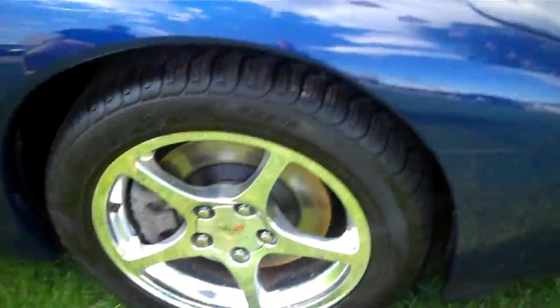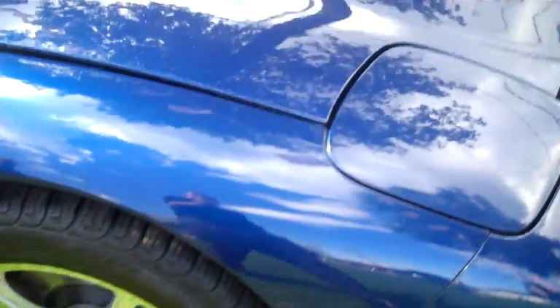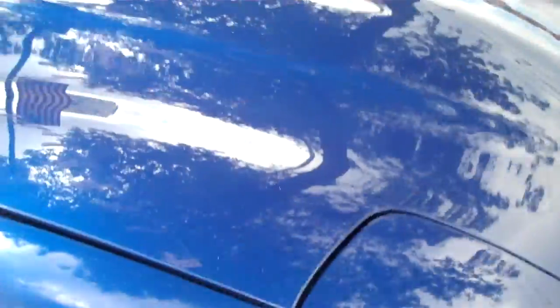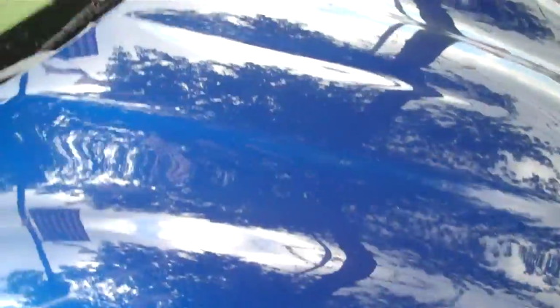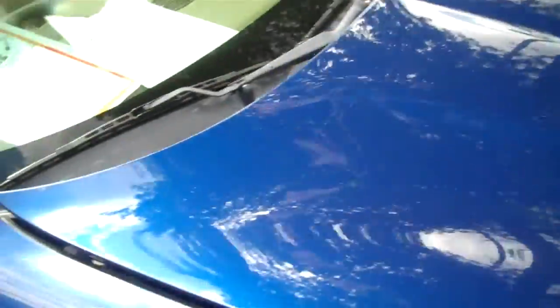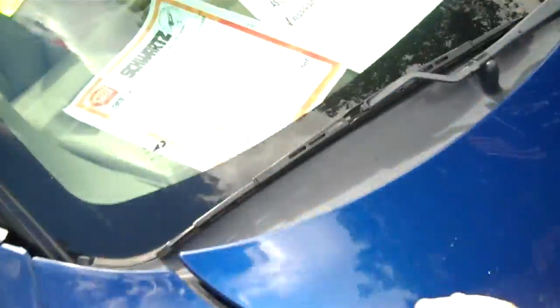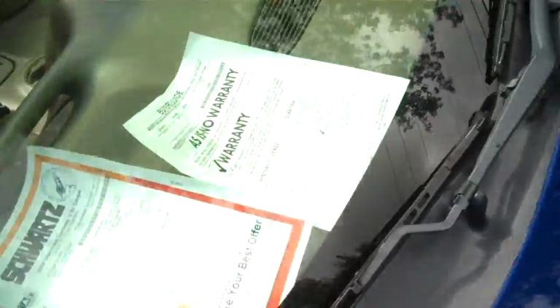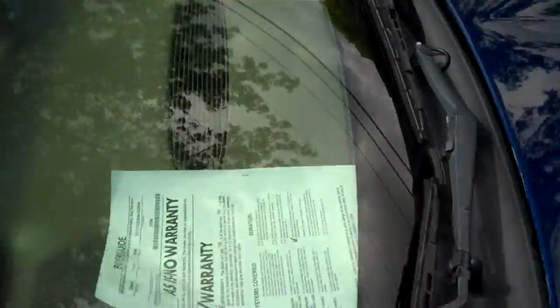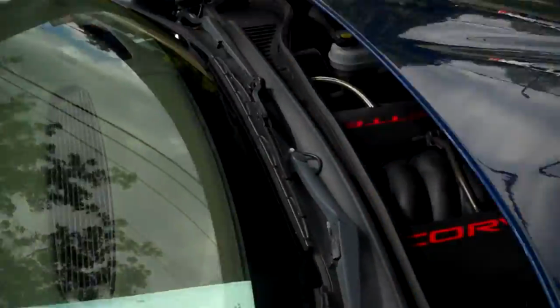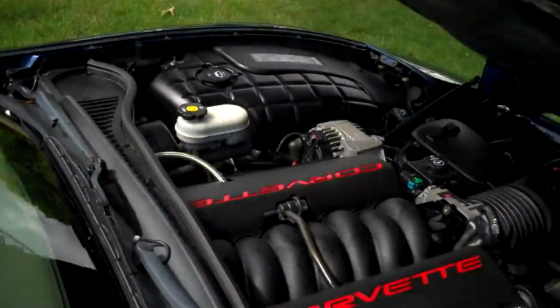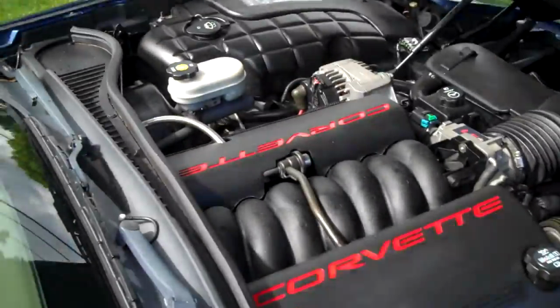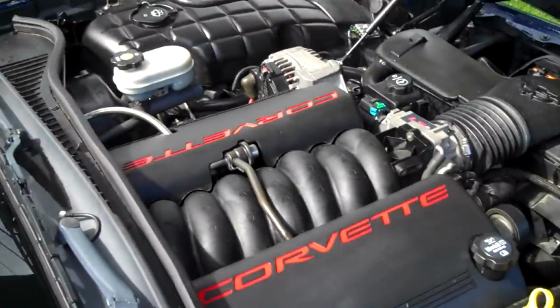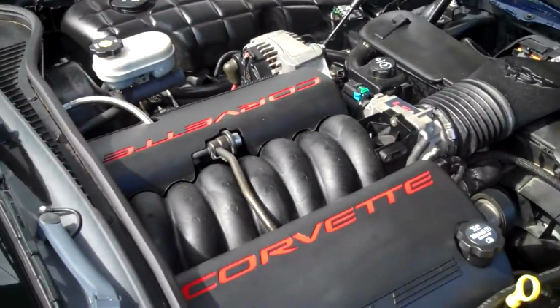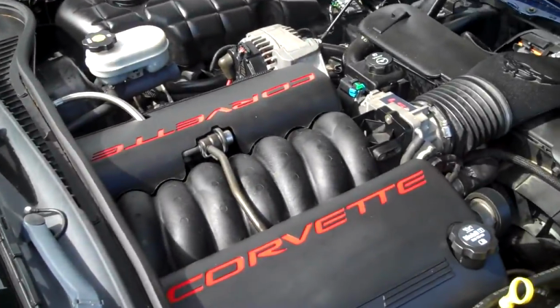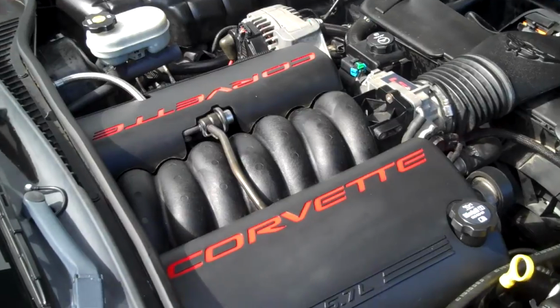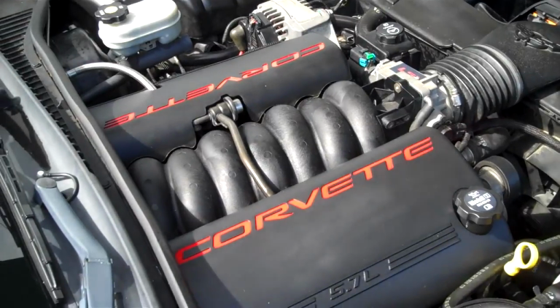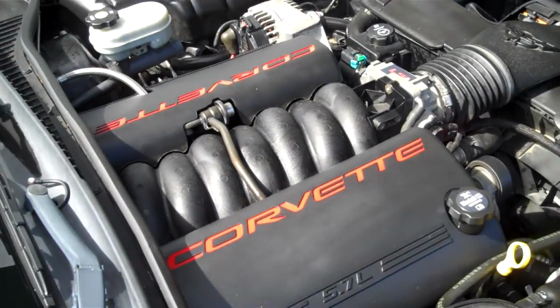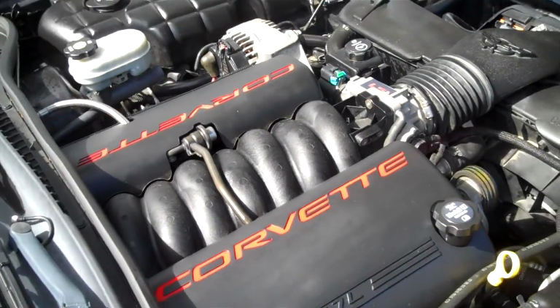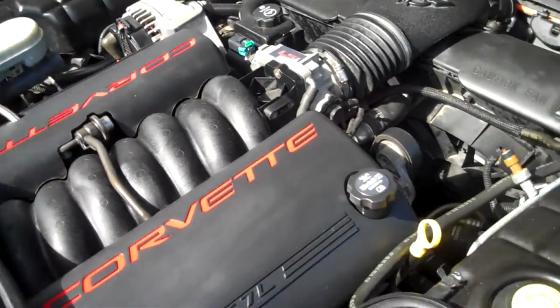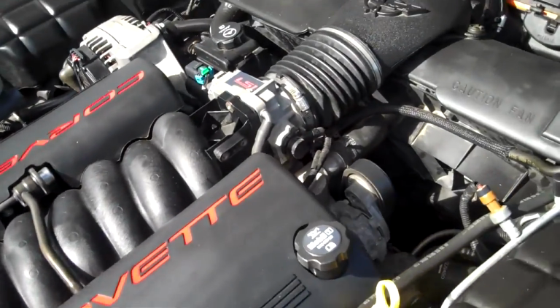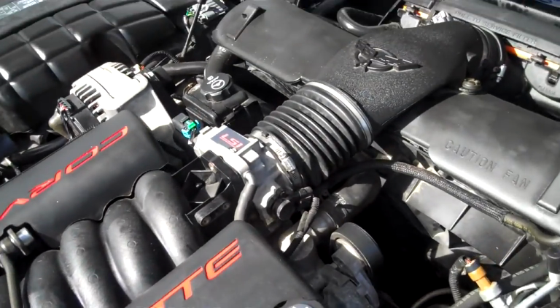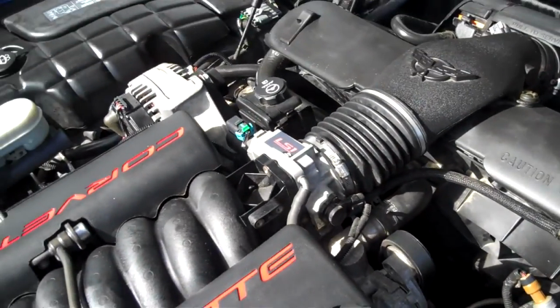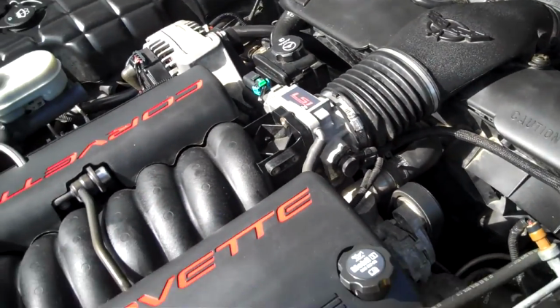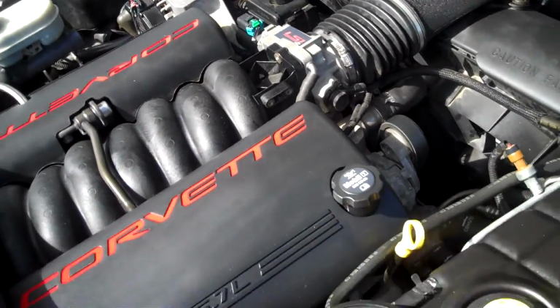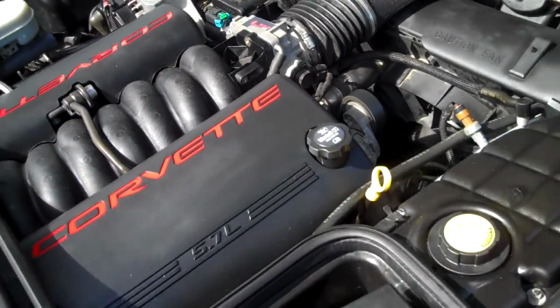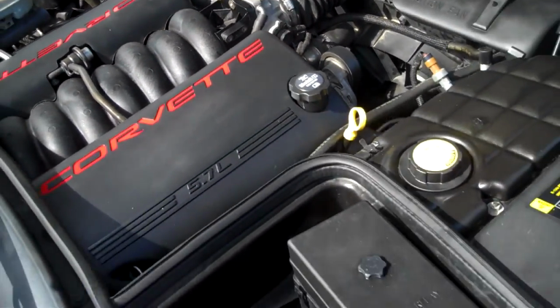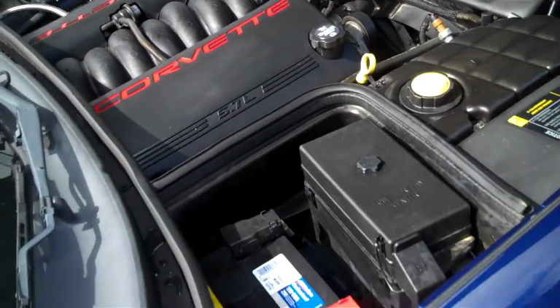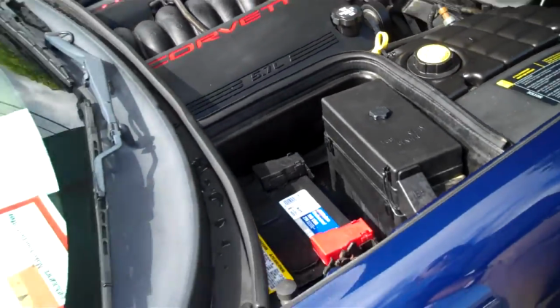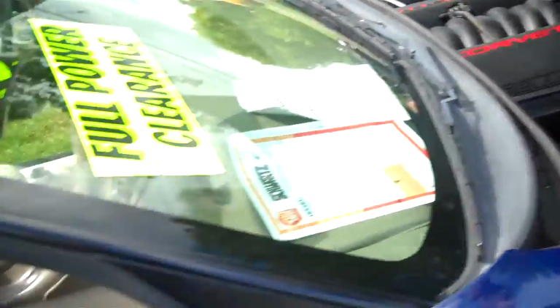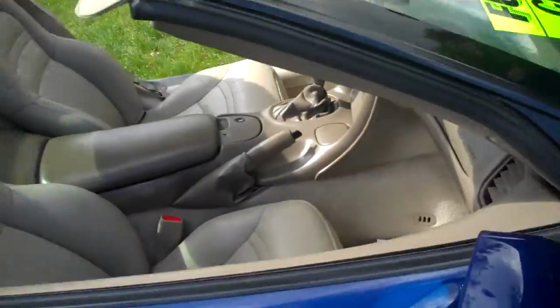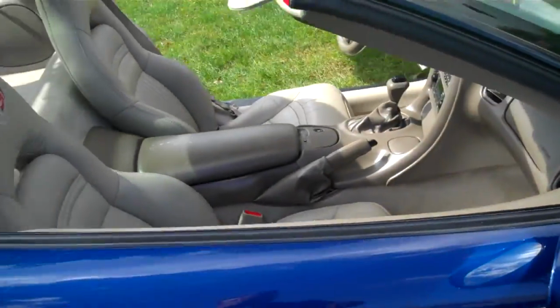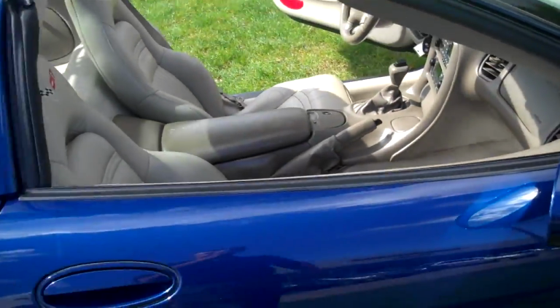Take a look under the hood — 5.7 liter V8. Very clean; the car is well maintained at the local Chevy dealer.